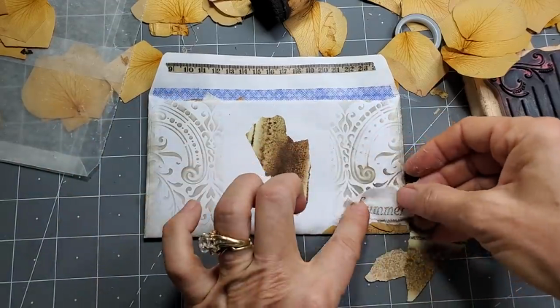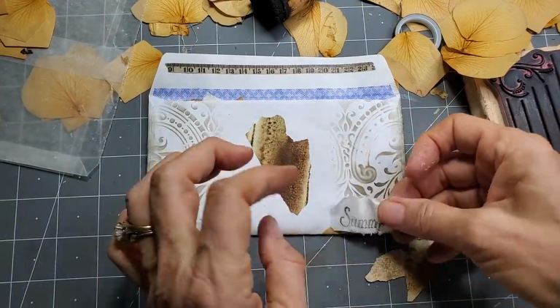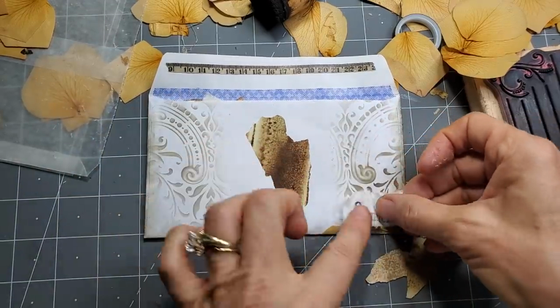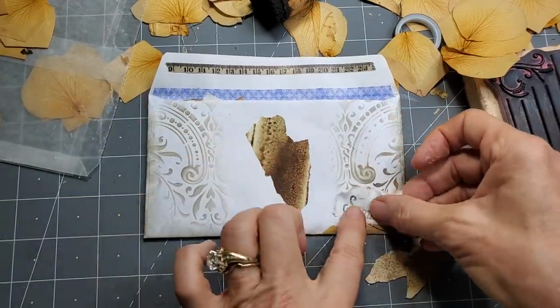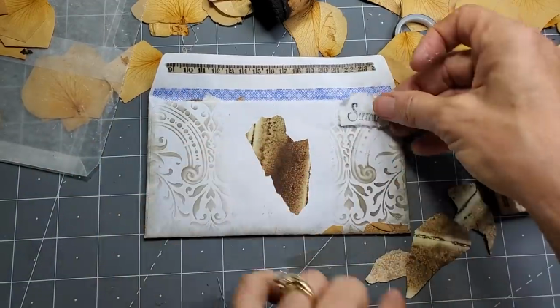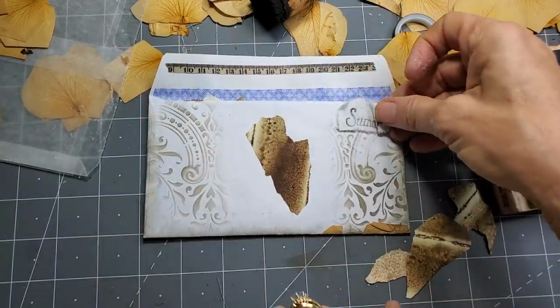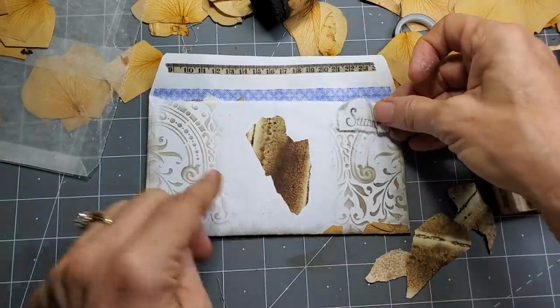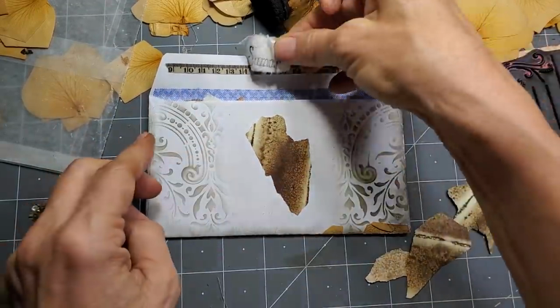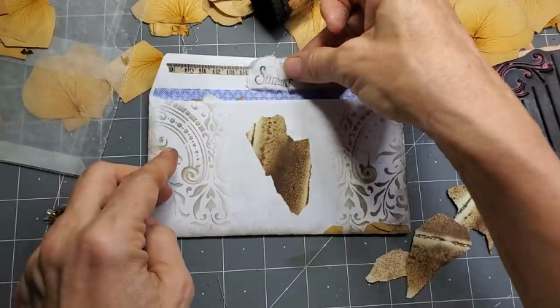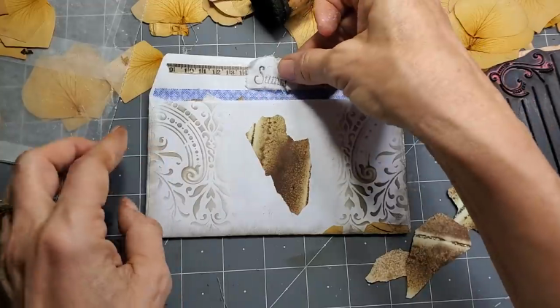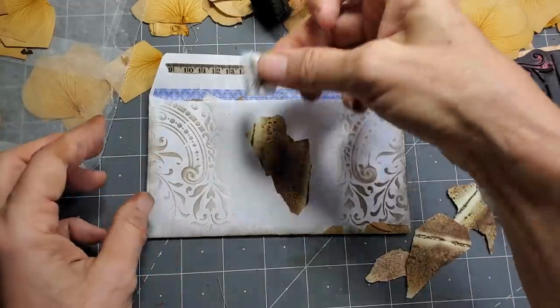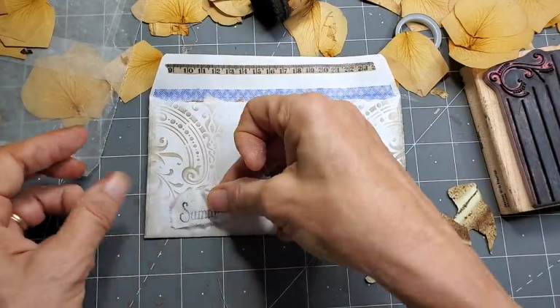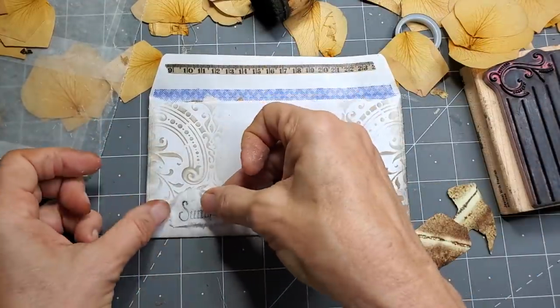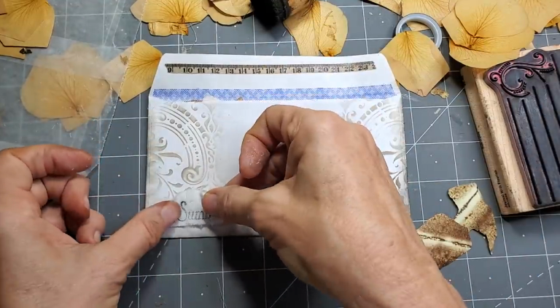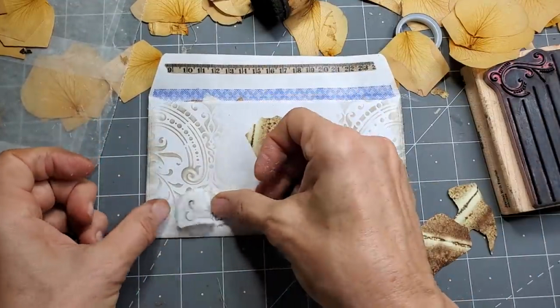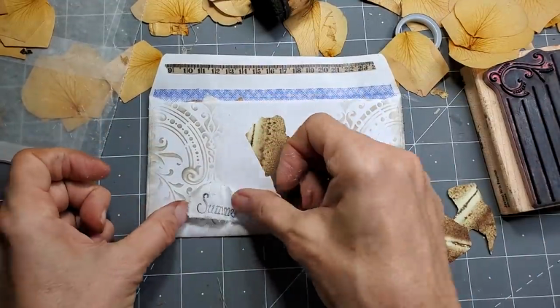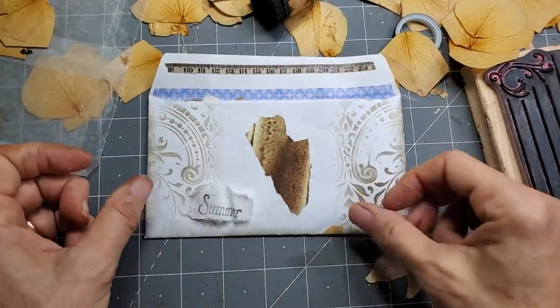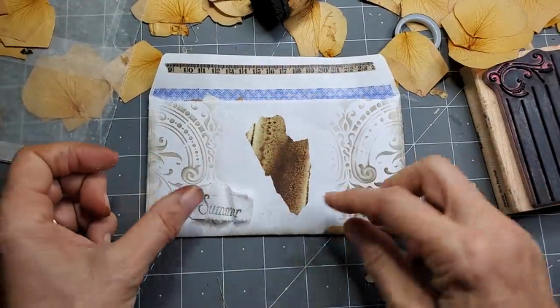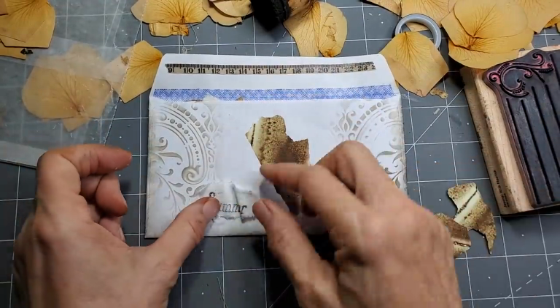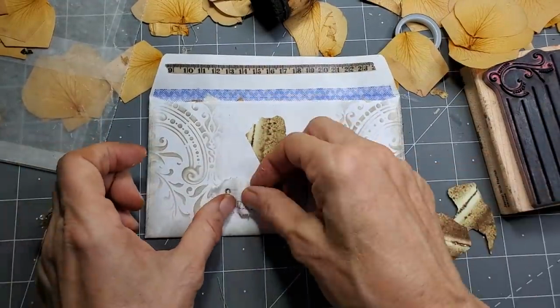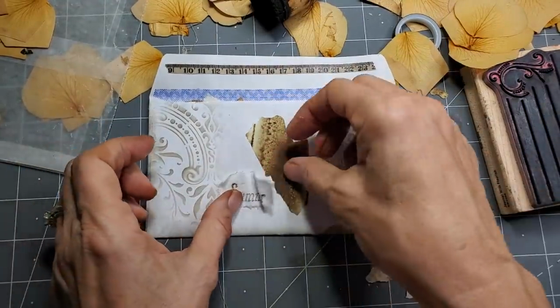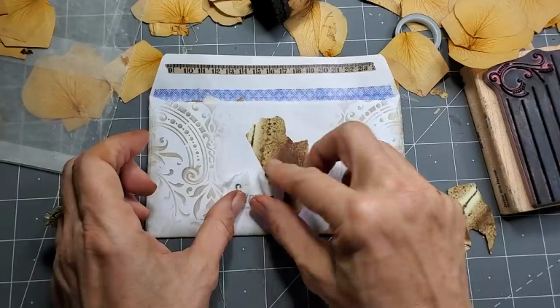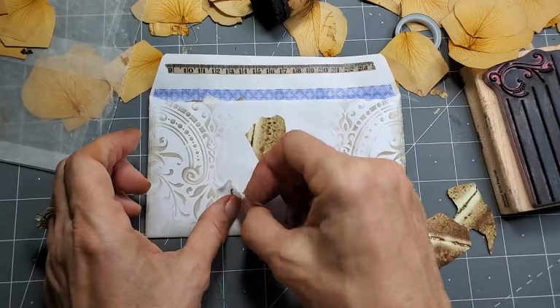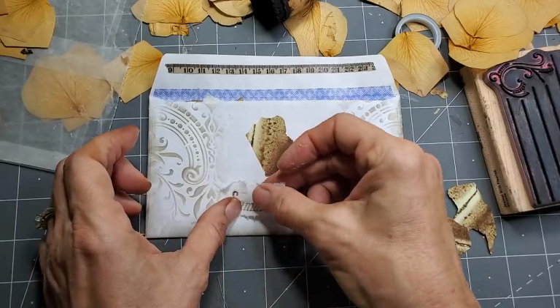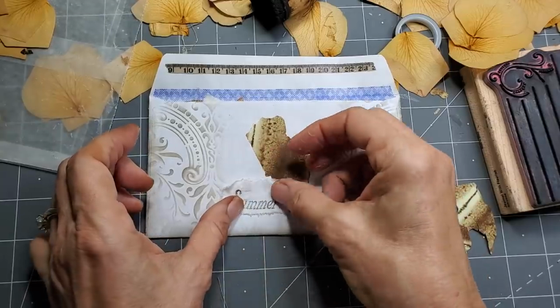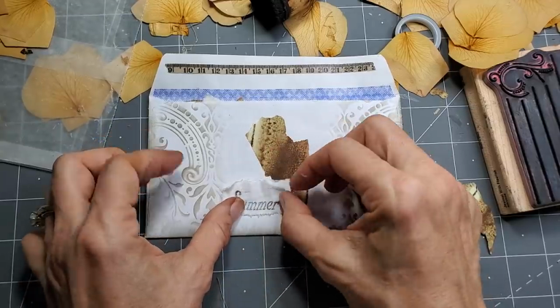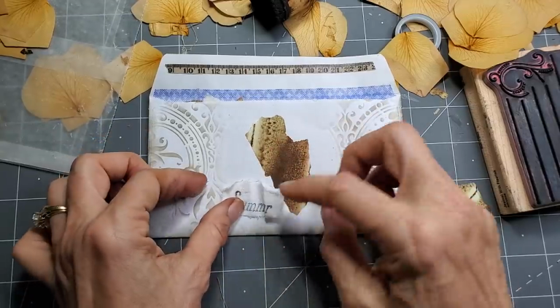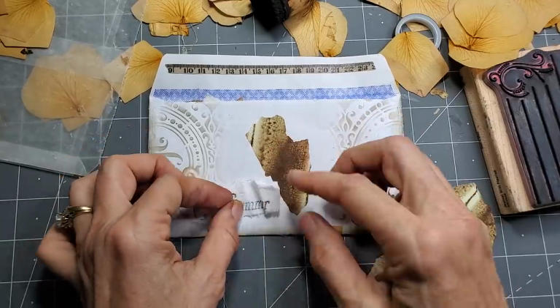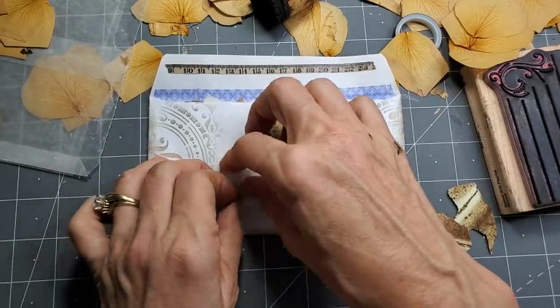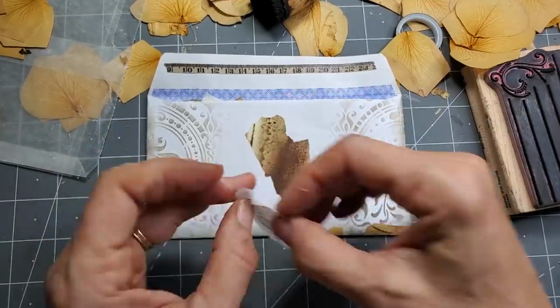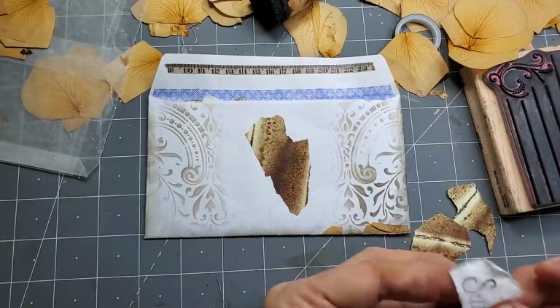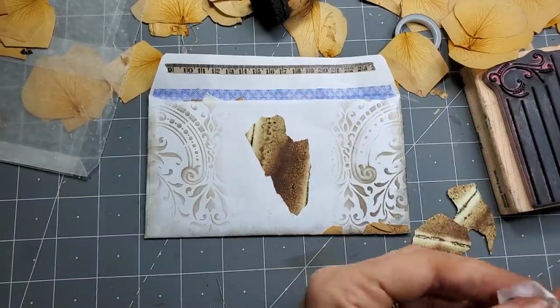Maybe I should put it over here or here. Now I don't know where to put it. How about a little bit of it on — there we go. Oh, I have to ink the edges then so it shows up.